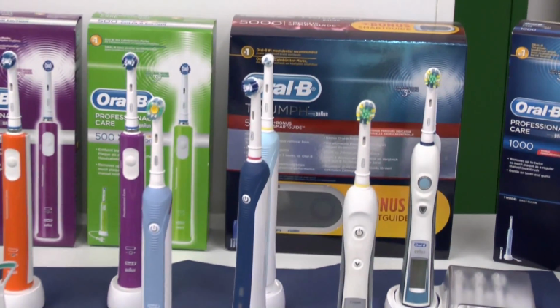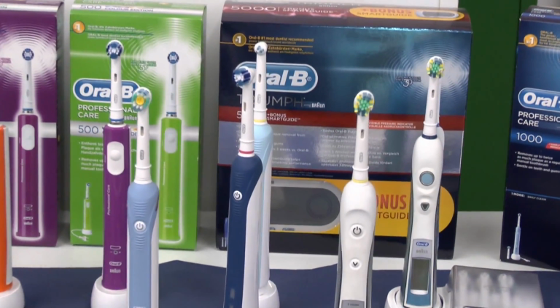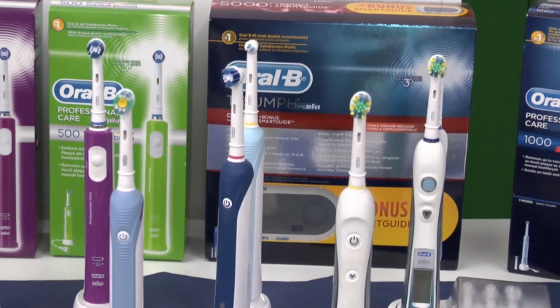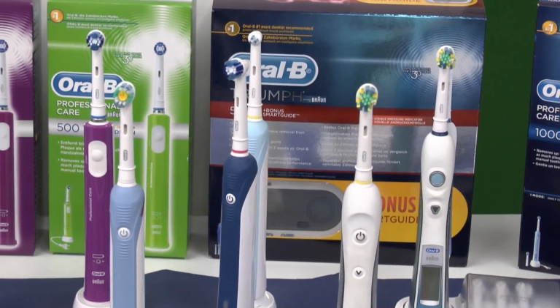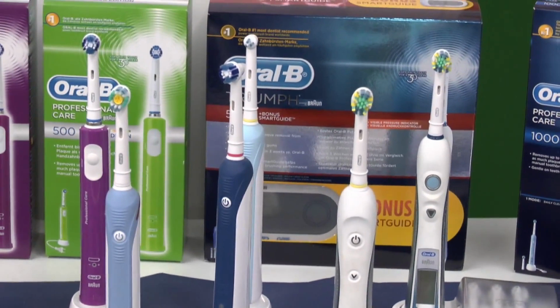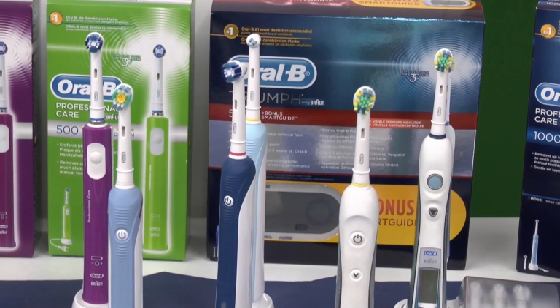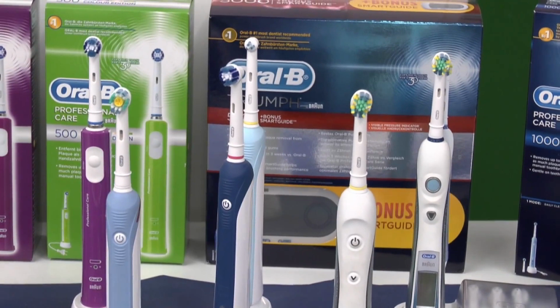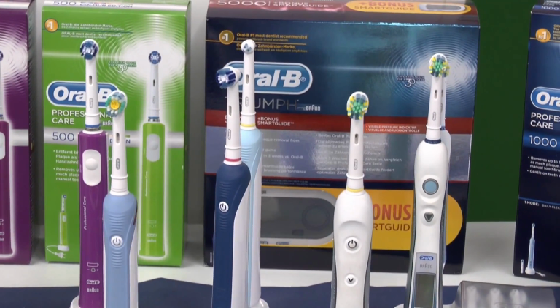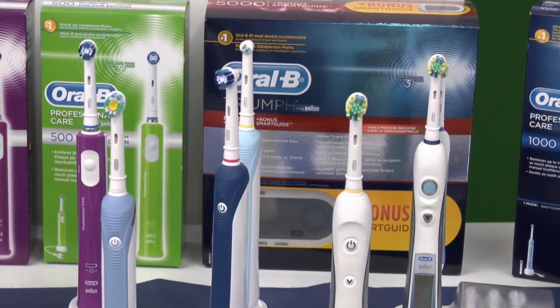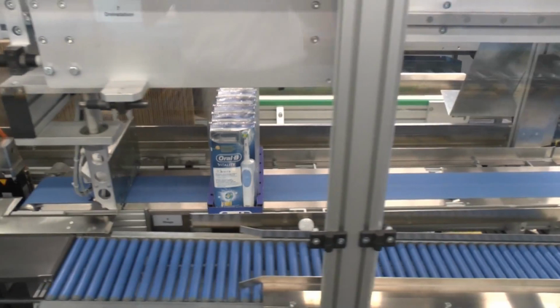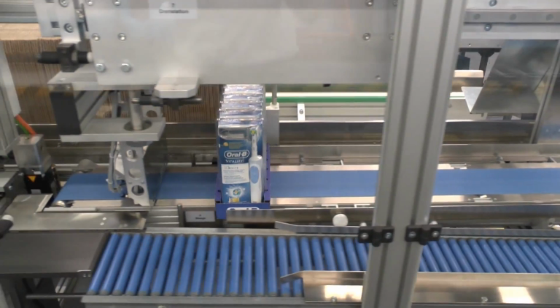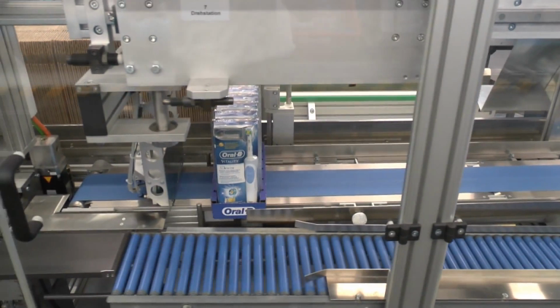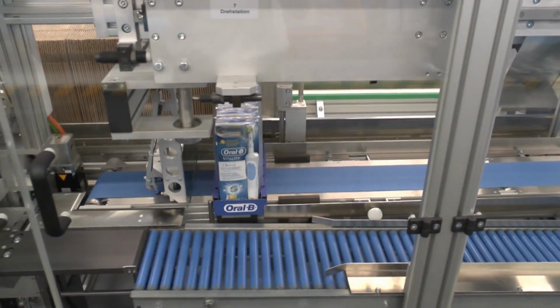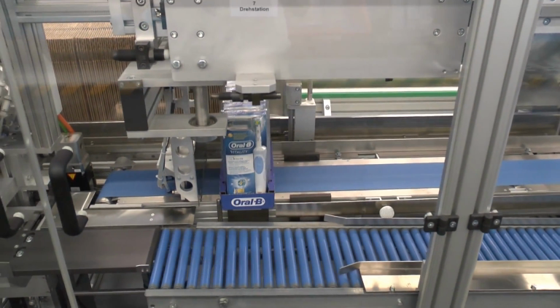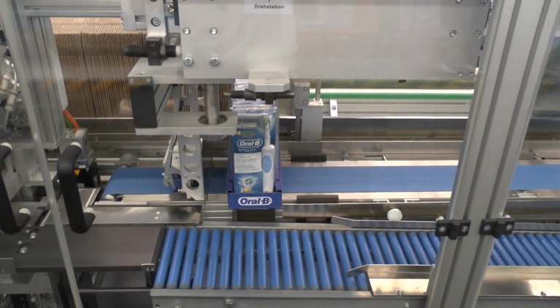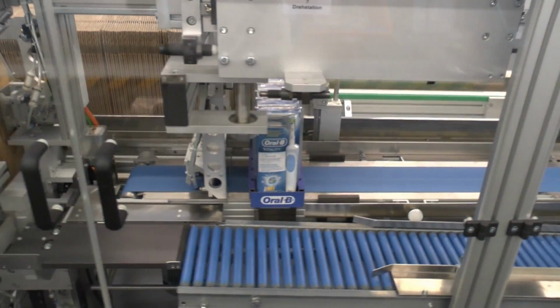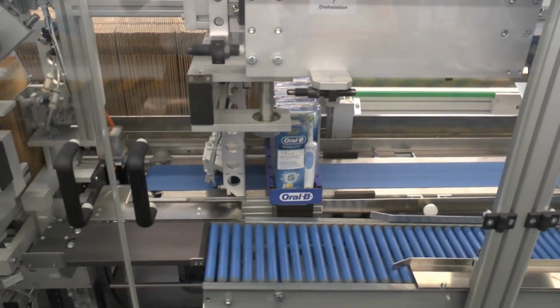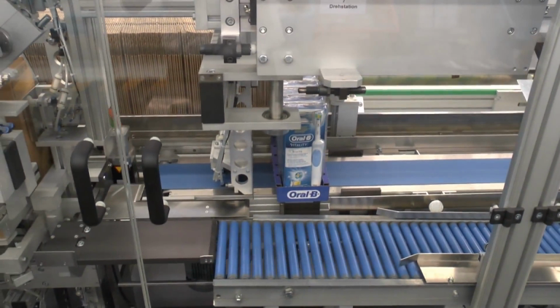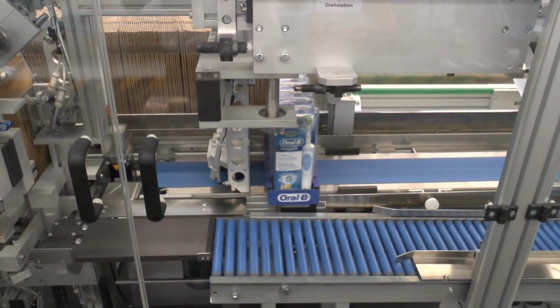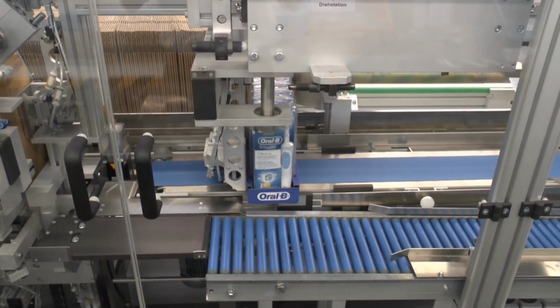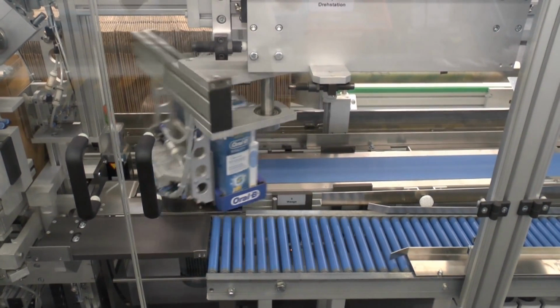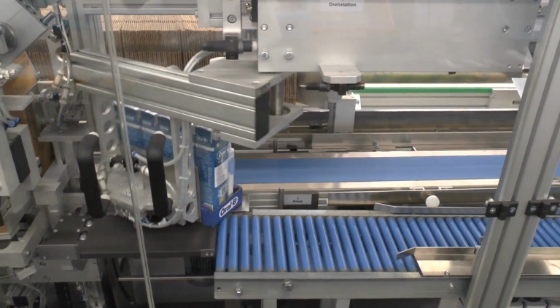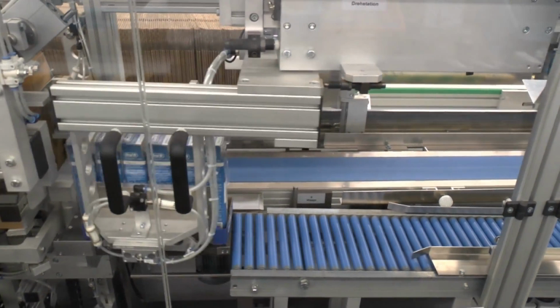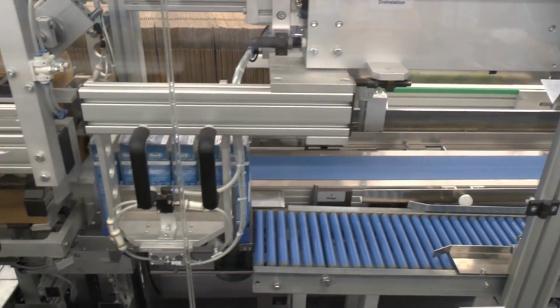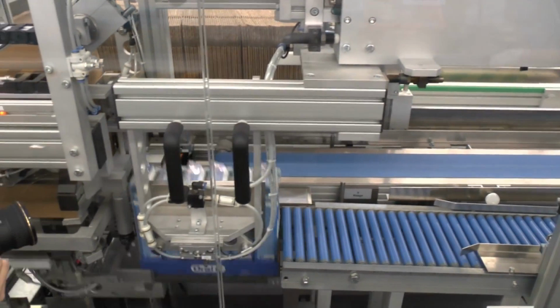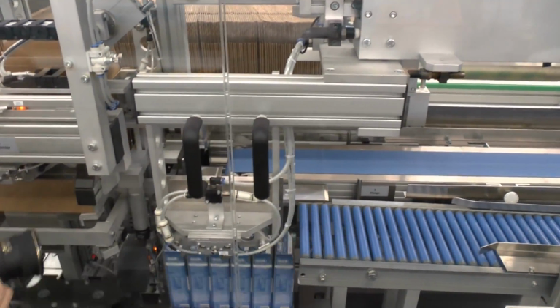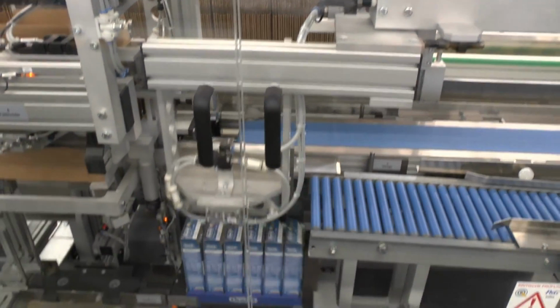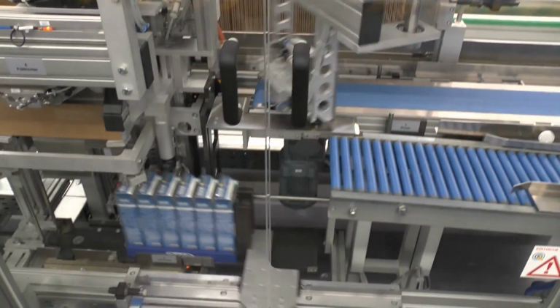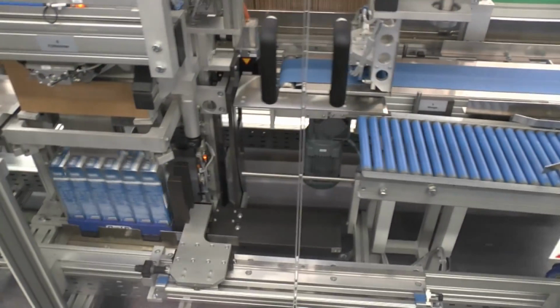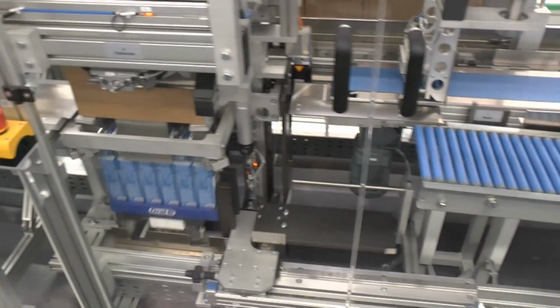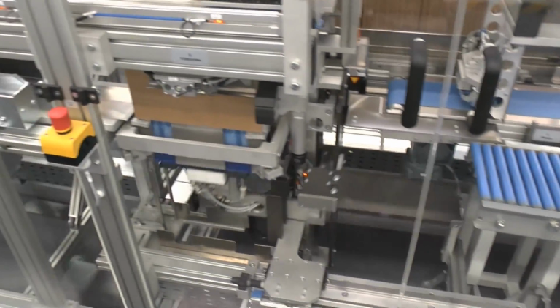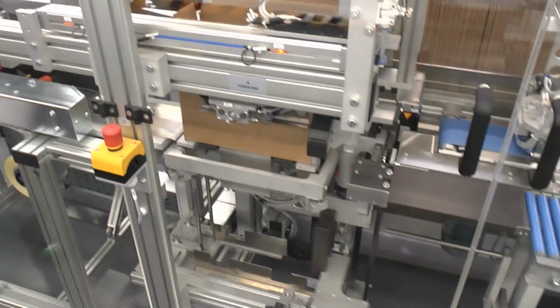The large quantities and abundance of product types and packaging formats make very high demands of both the material flow arrangements and the labelling lines. Reliability and efficiency are critical.